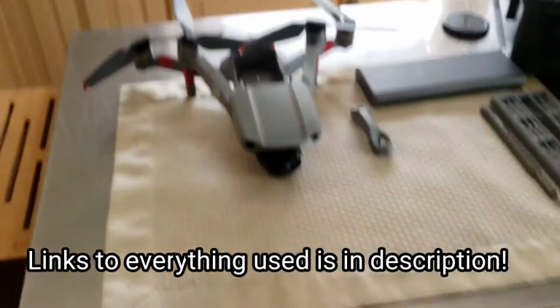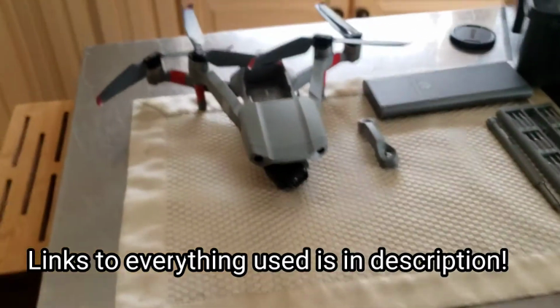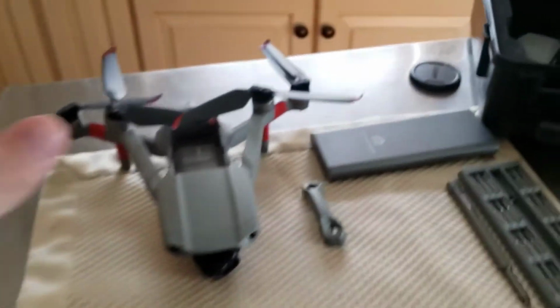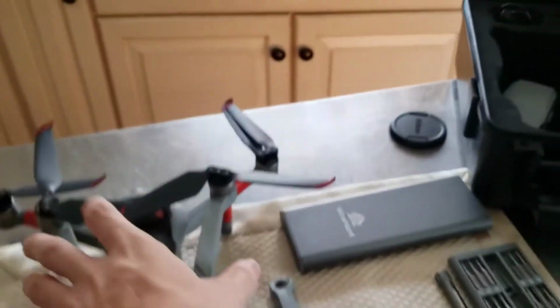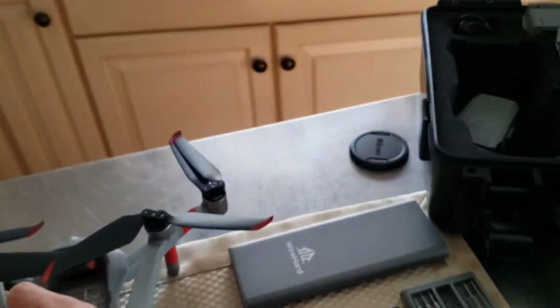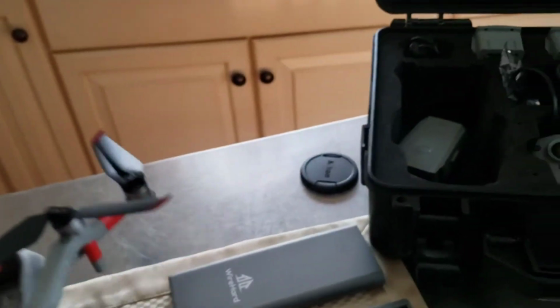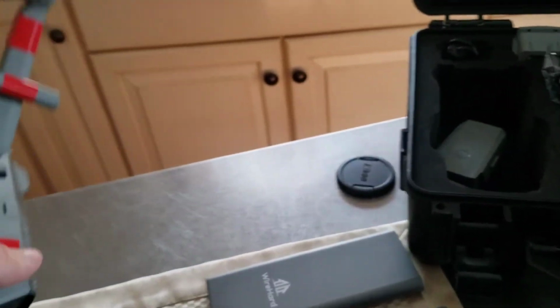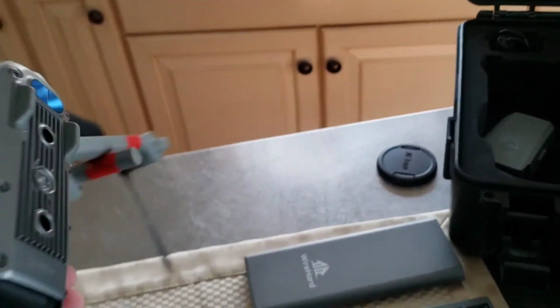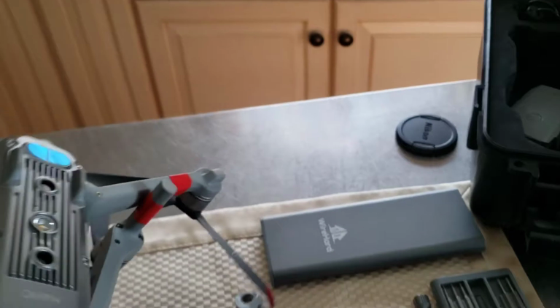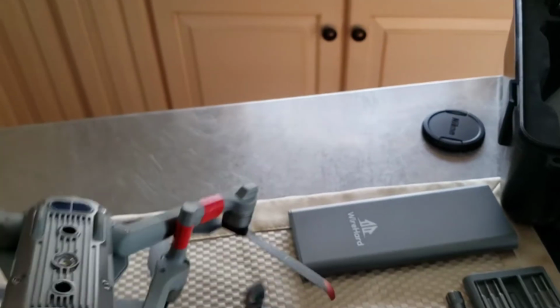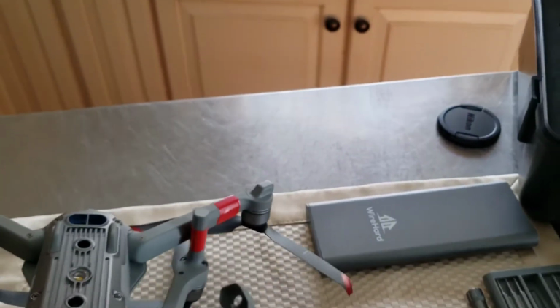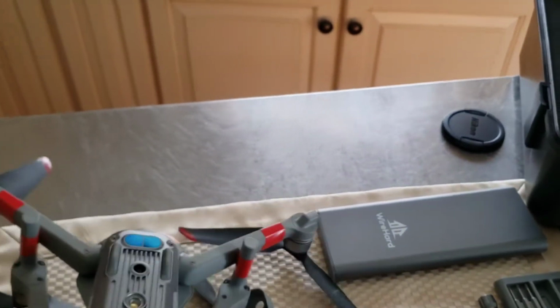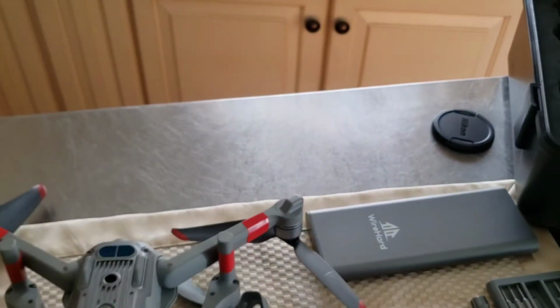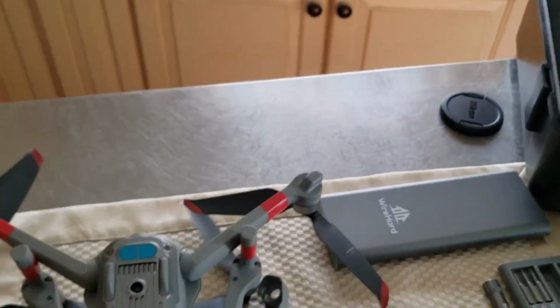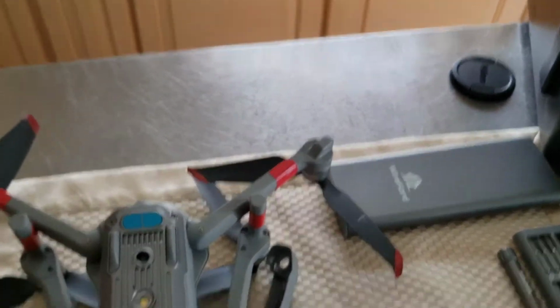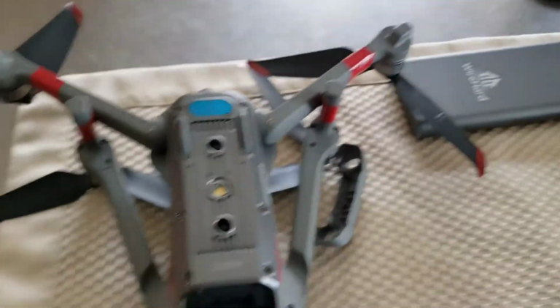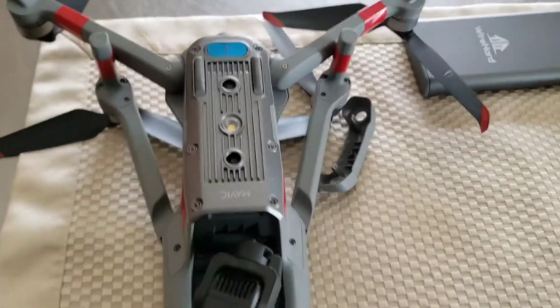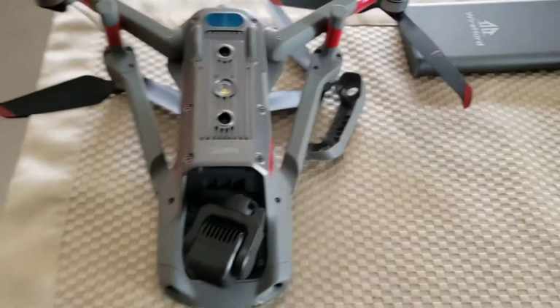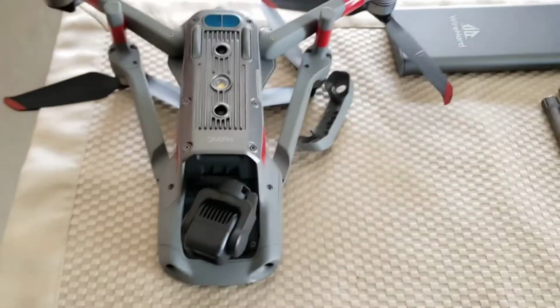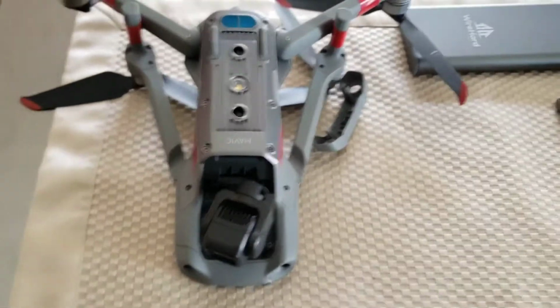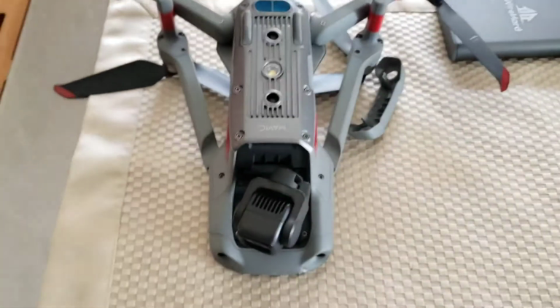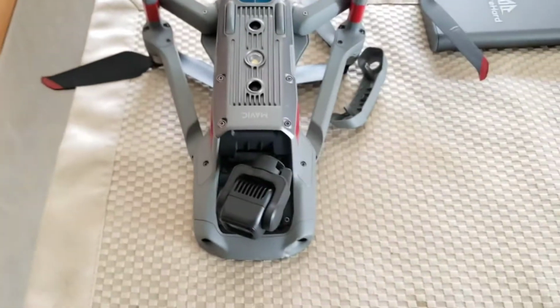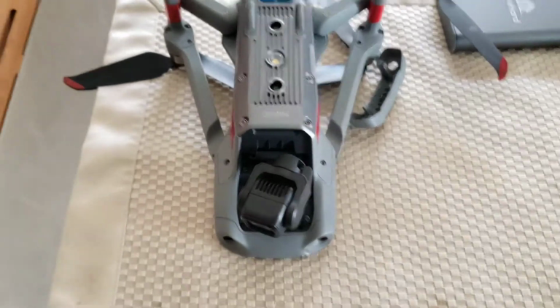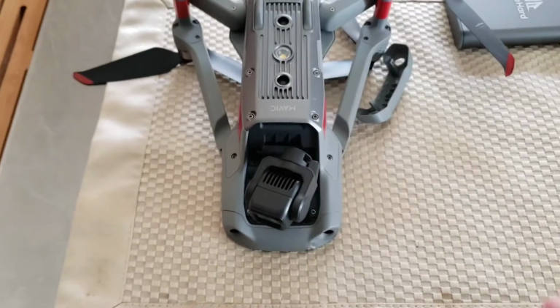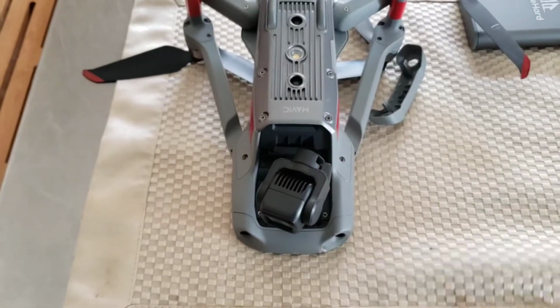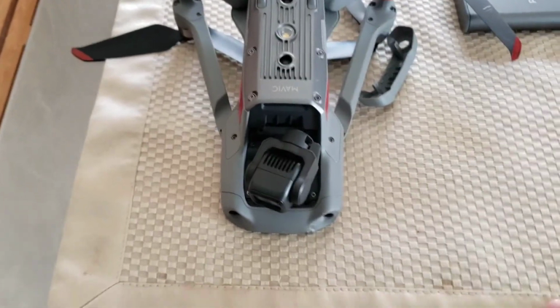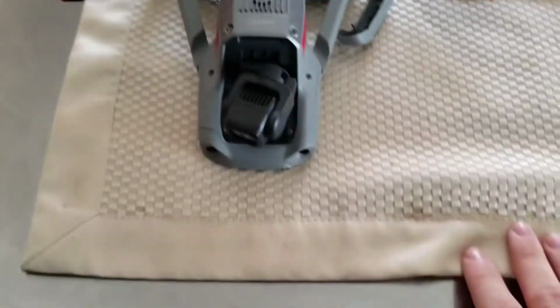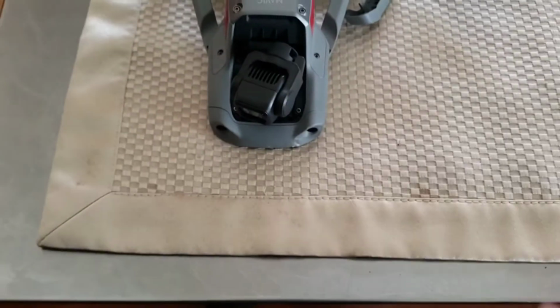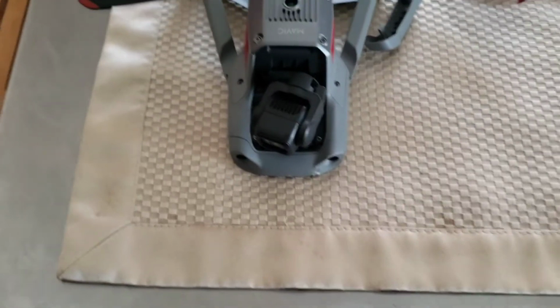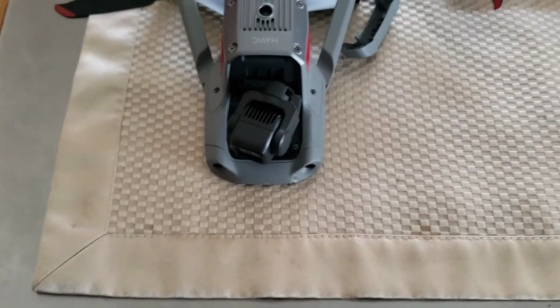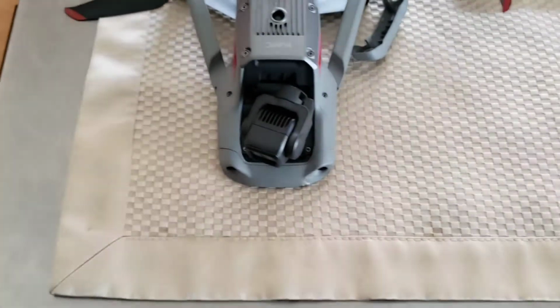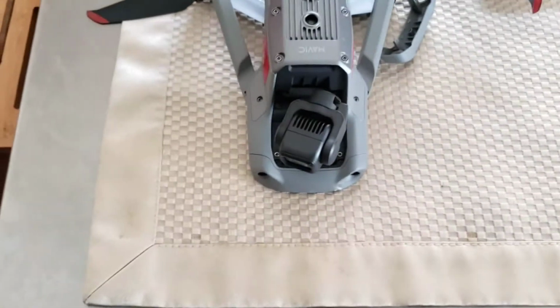It's probably the easiest thing to replace, but it's always nice to have somebody help you visualize what you're working with here. I've got the drone laying on a soft surface right here, just so I don't scratch the back up.